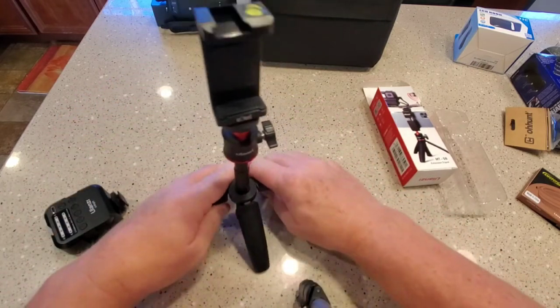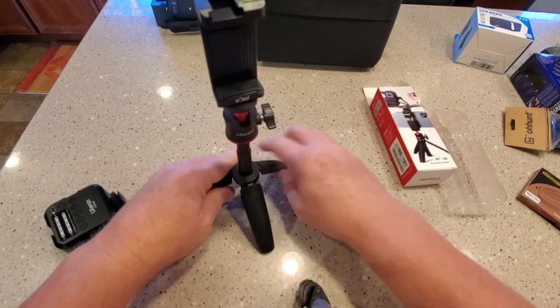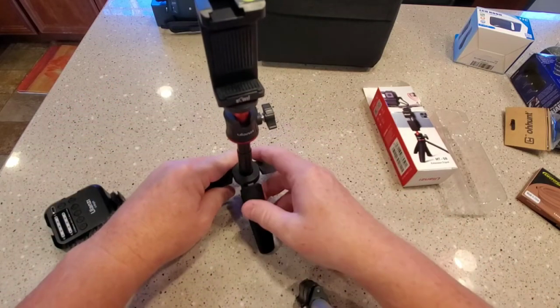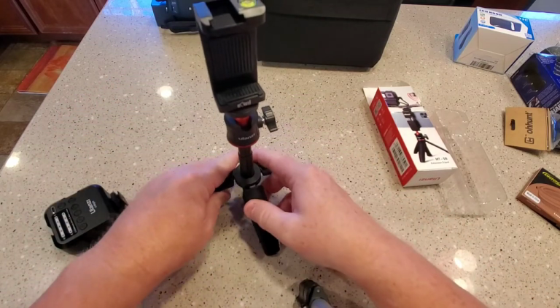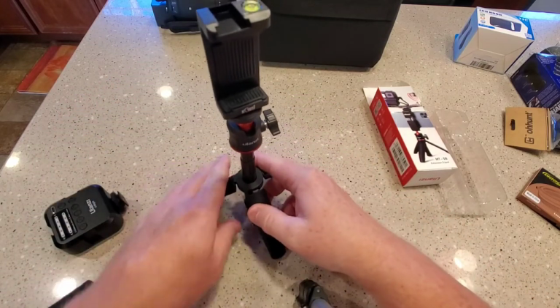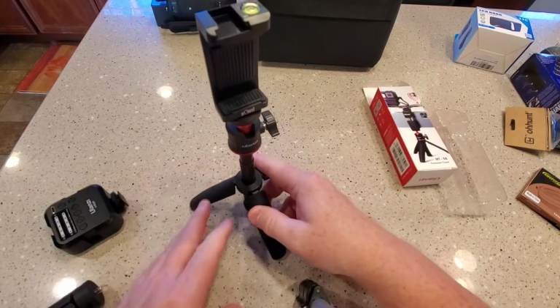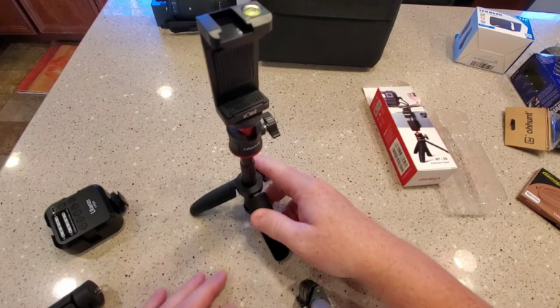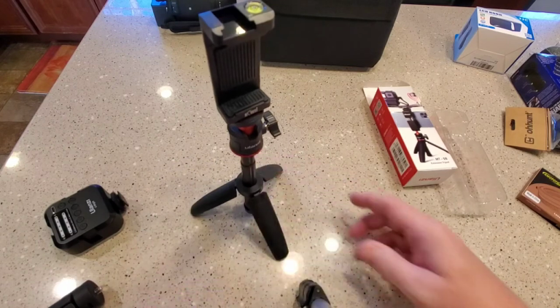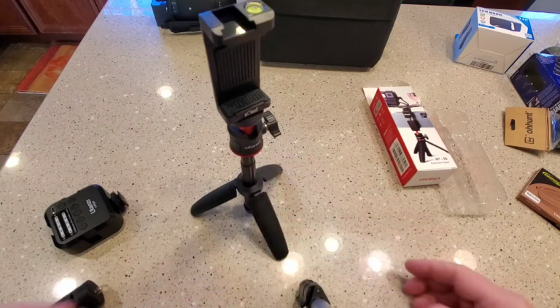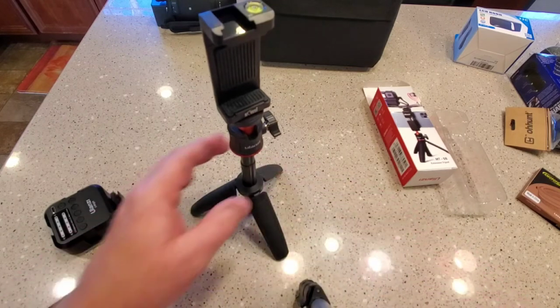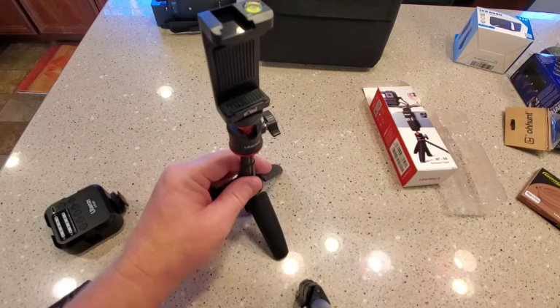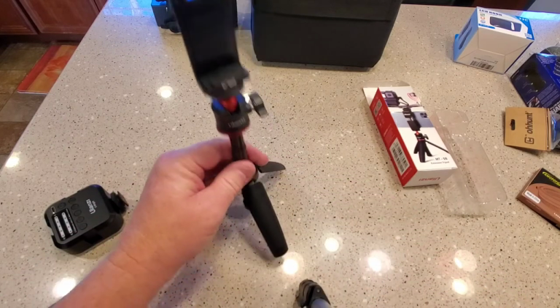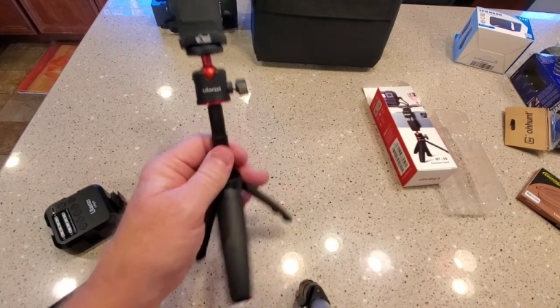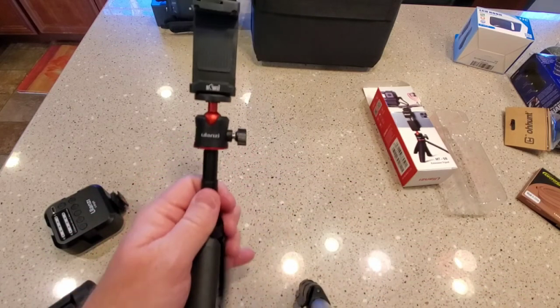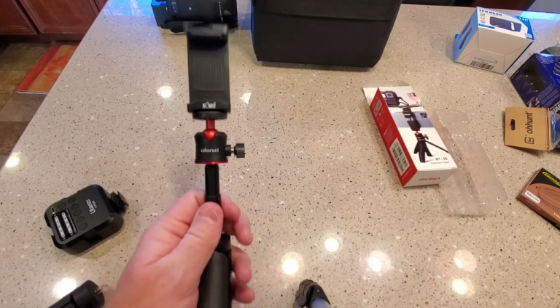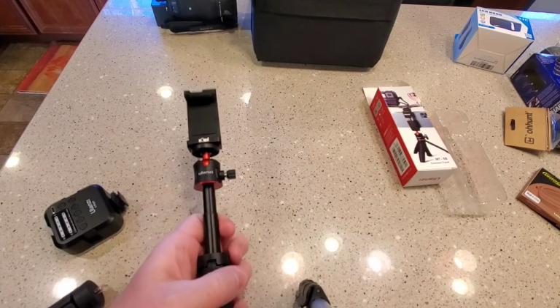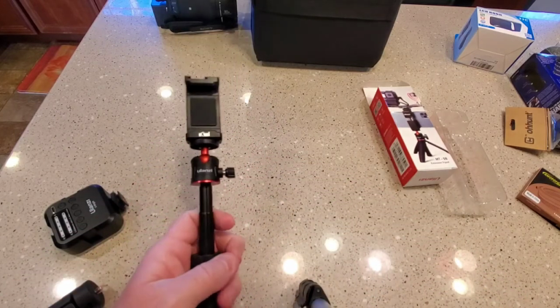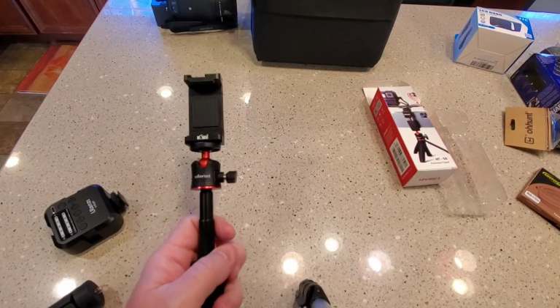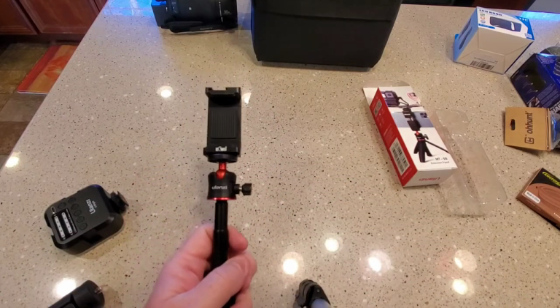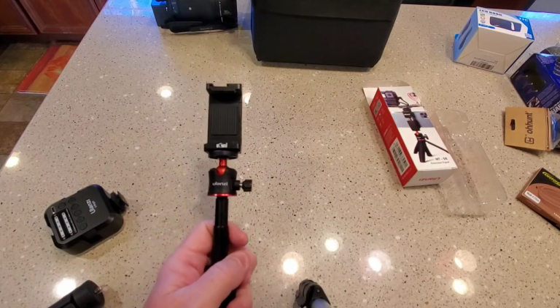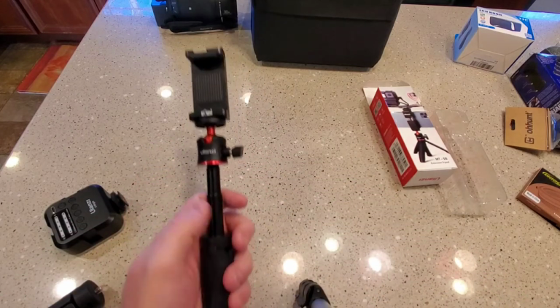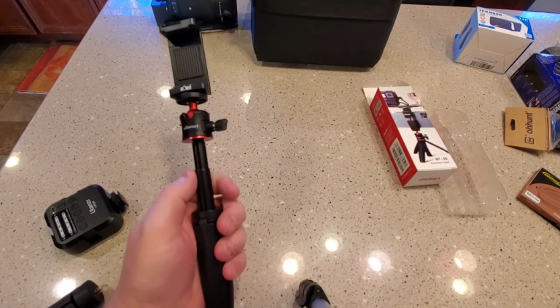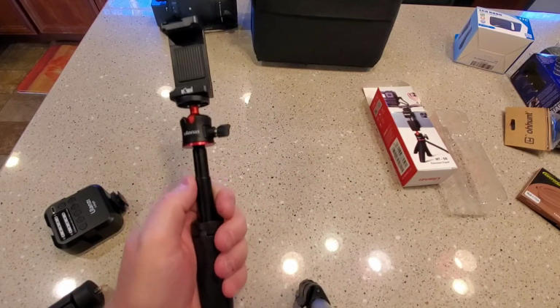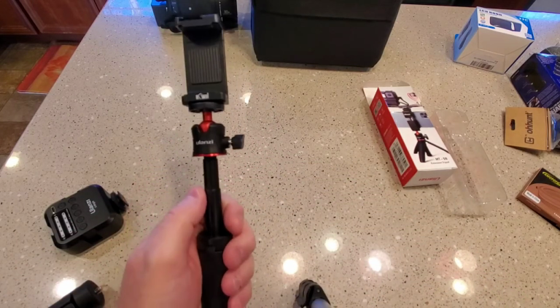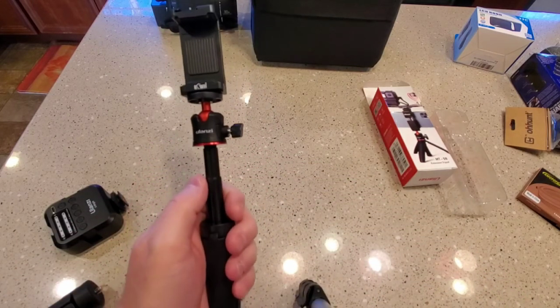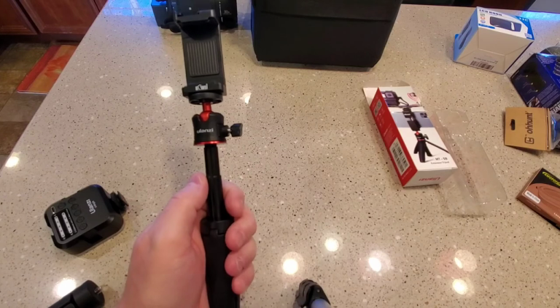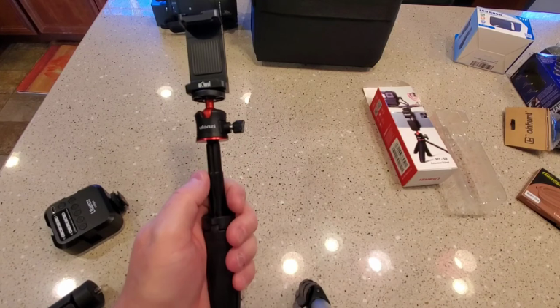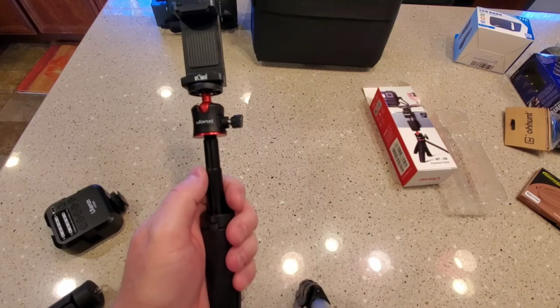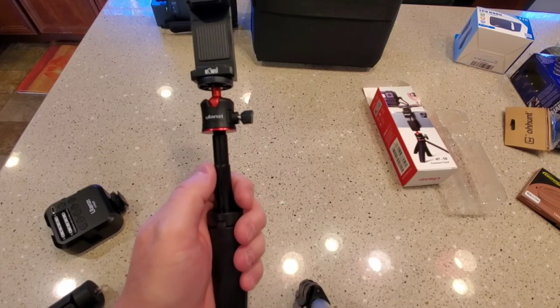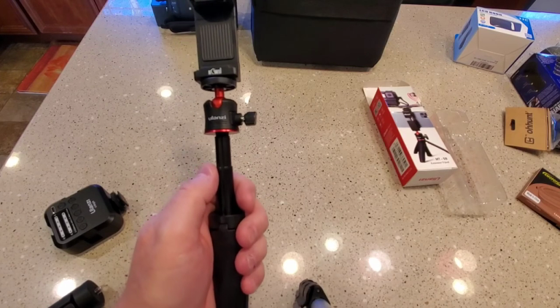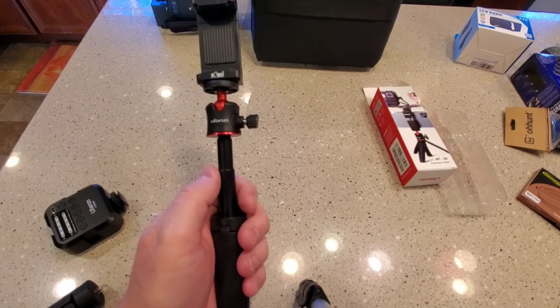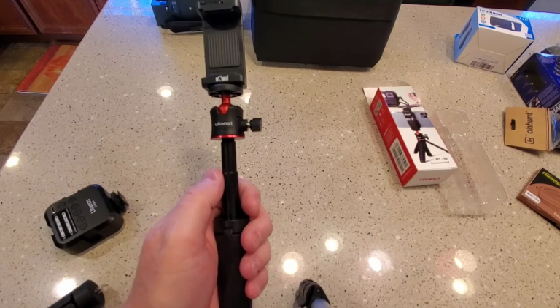So again, just a short video on this review. This is what I'm going to be taking my videos with for my reviews. If you could please like and subscribe, thank you for watching.